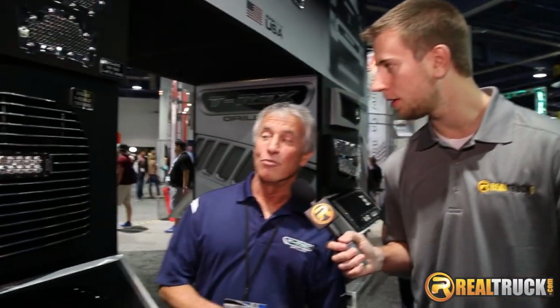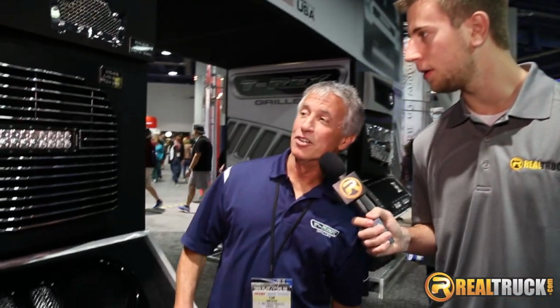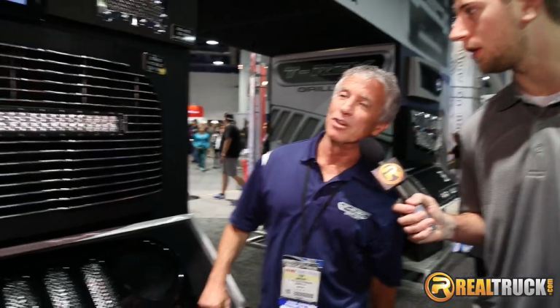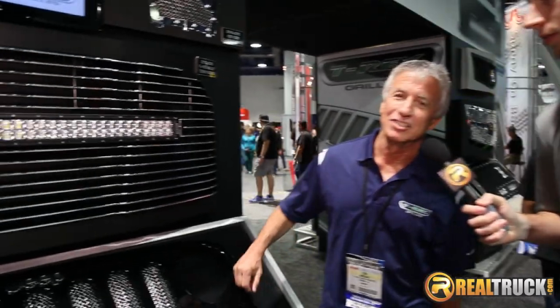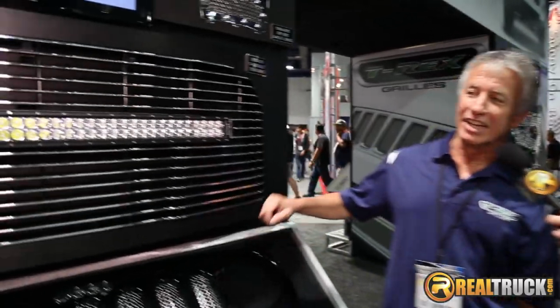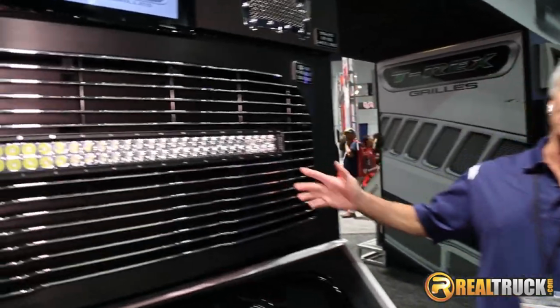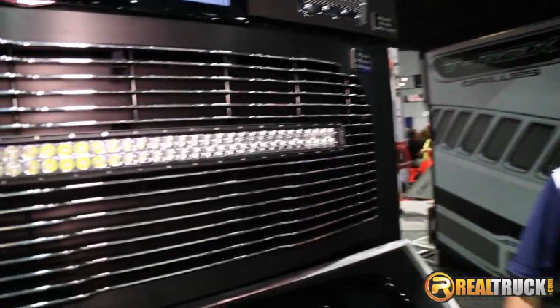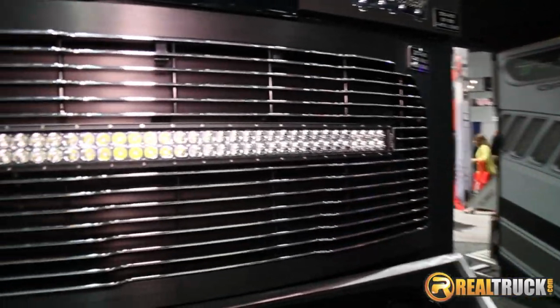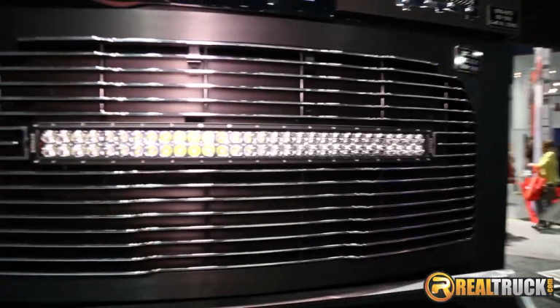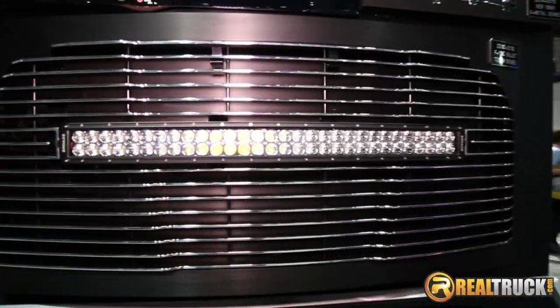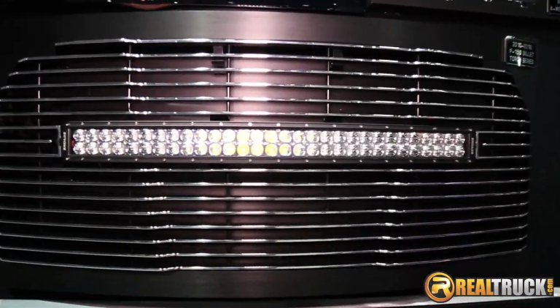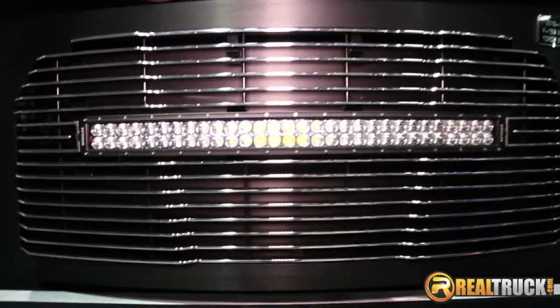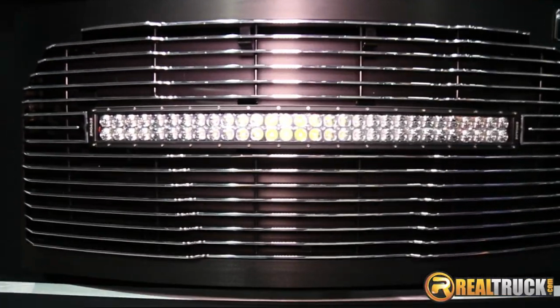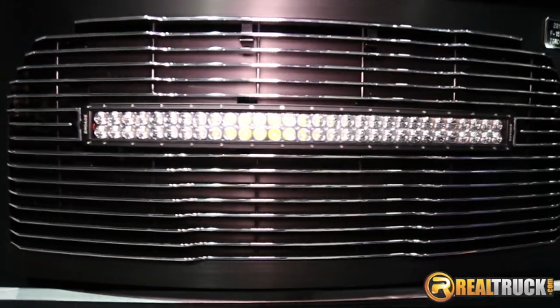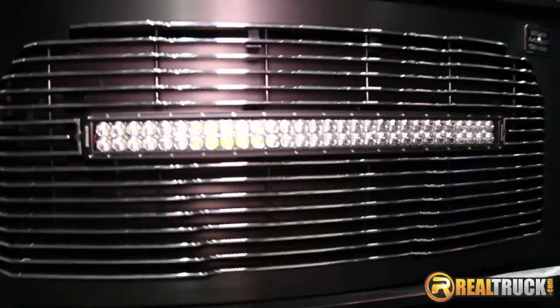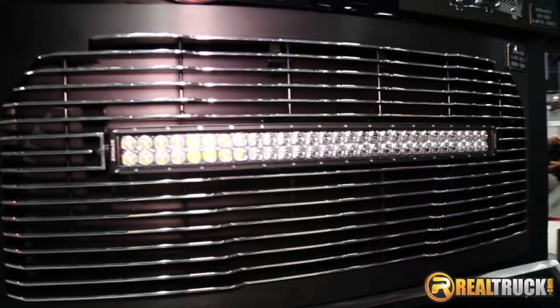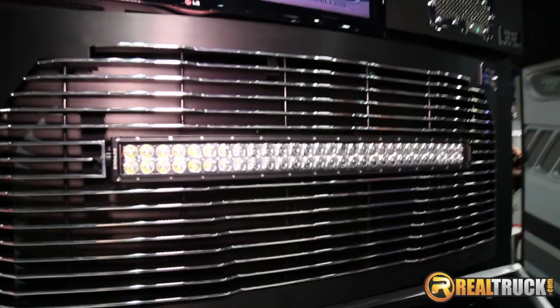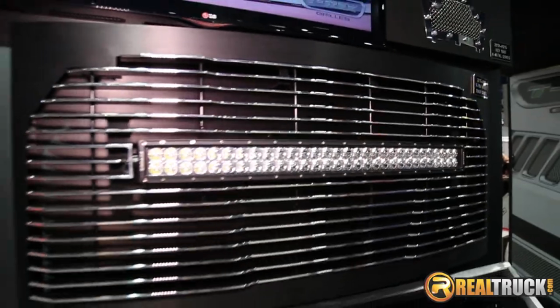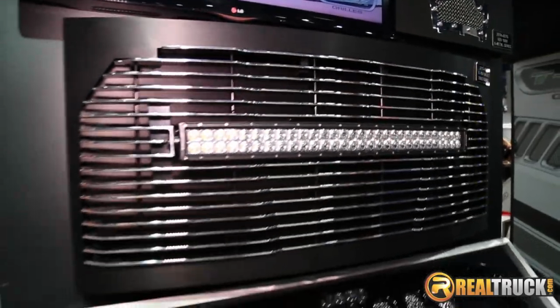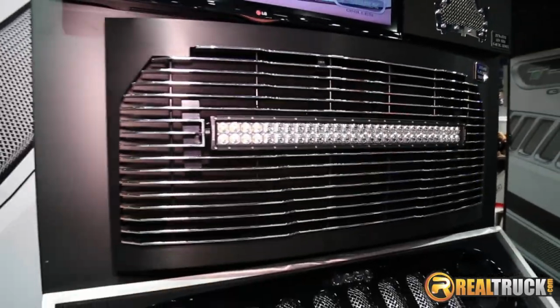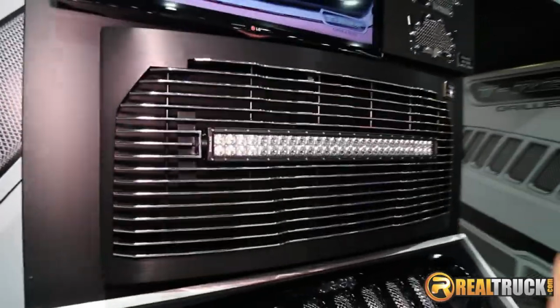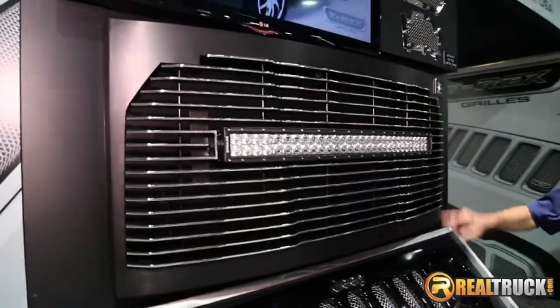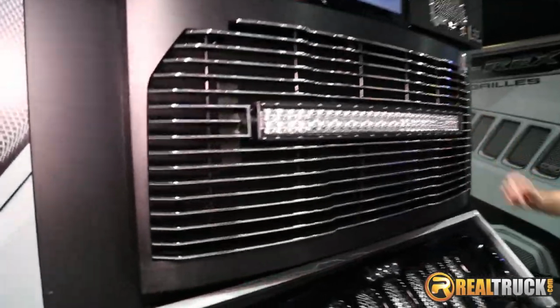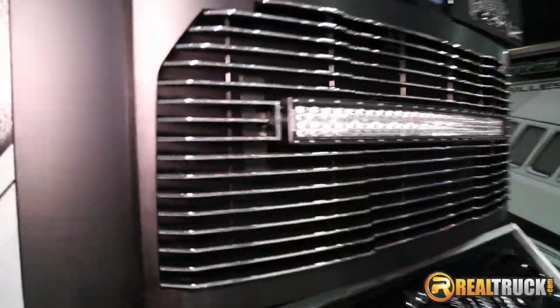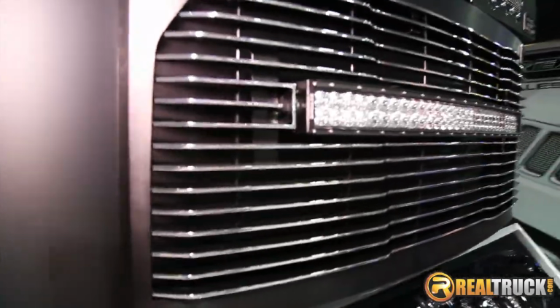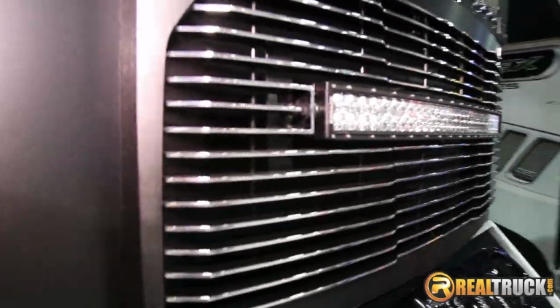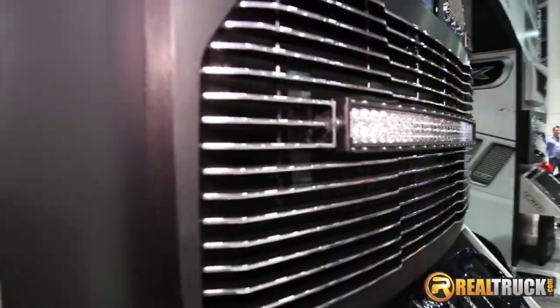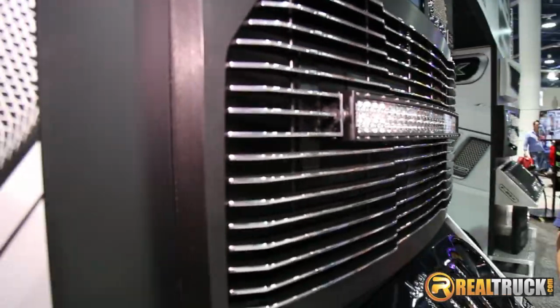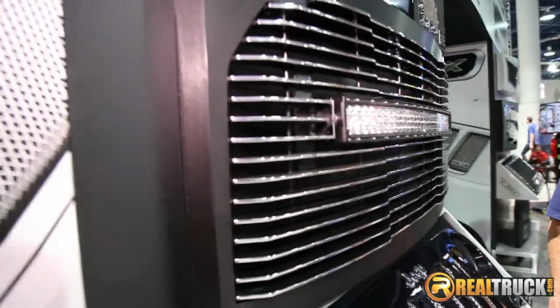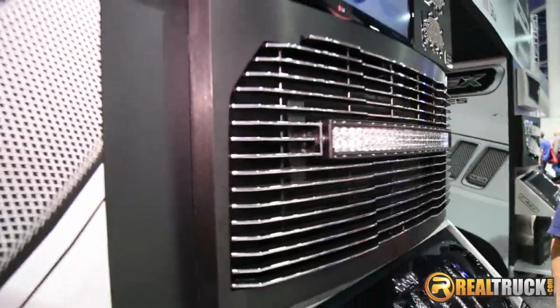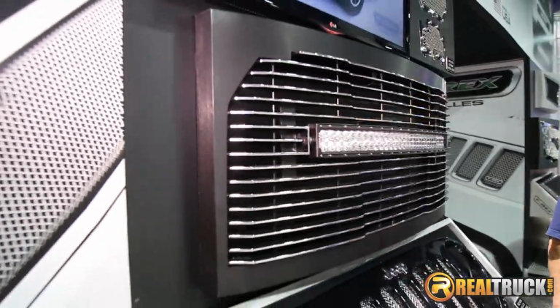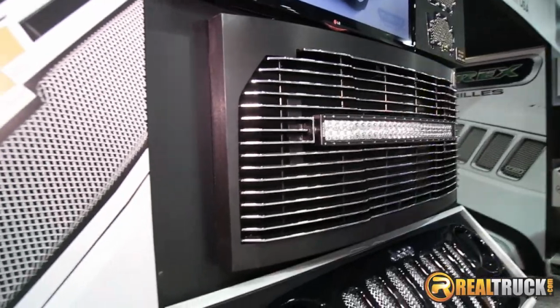Hey, one of our newest products is our Laser Billet Torch Grills. These are a very aggressively designed grill, all cut on CNC laser. Features contouring matching hood lines and body lines and a built-in LED light.